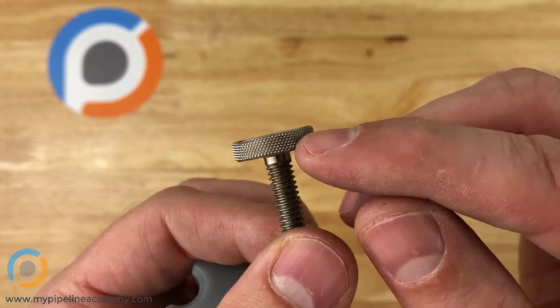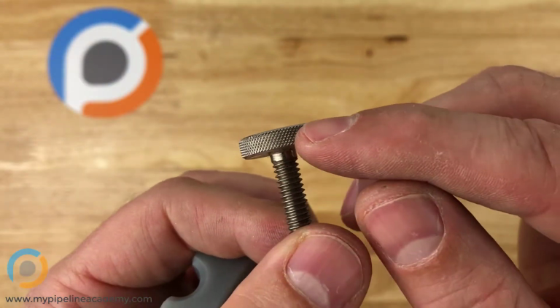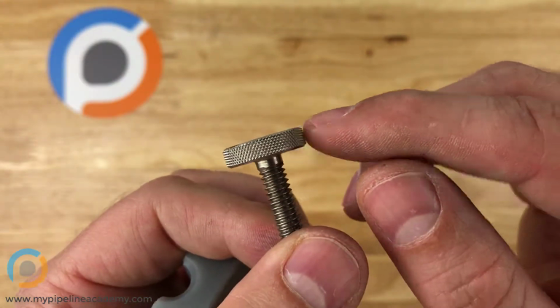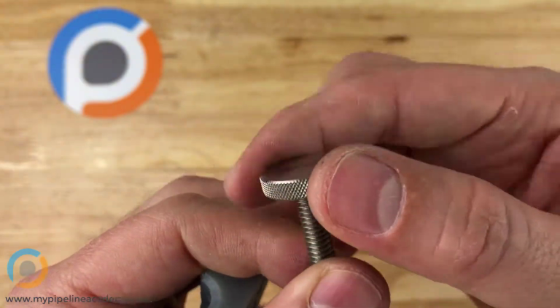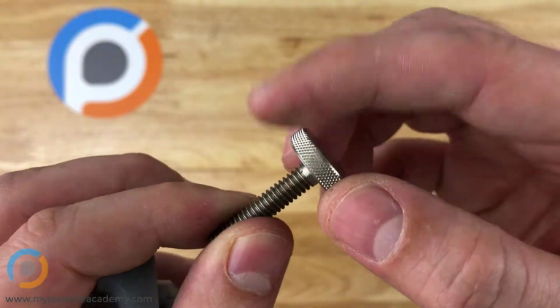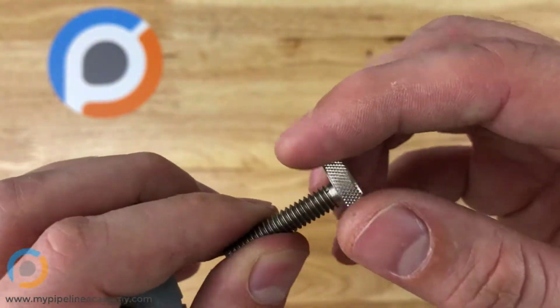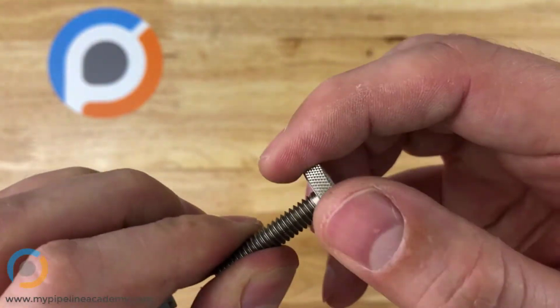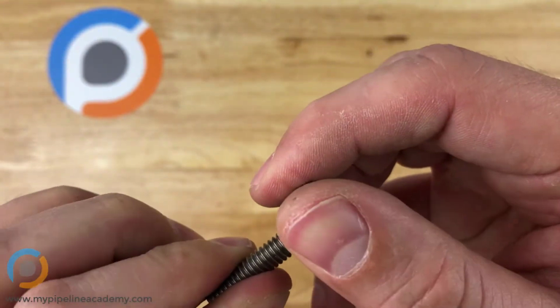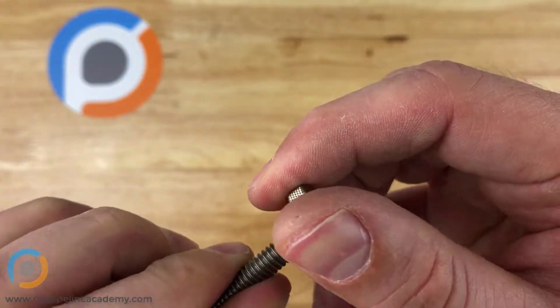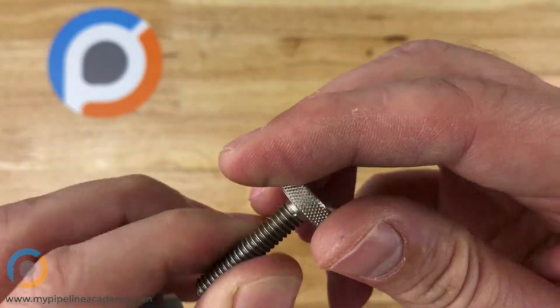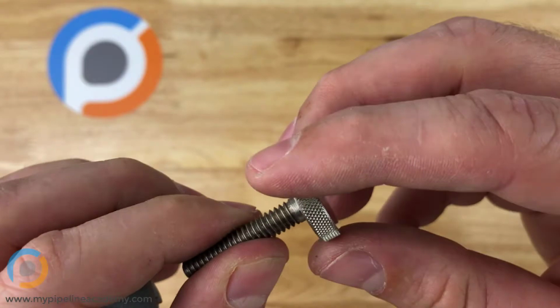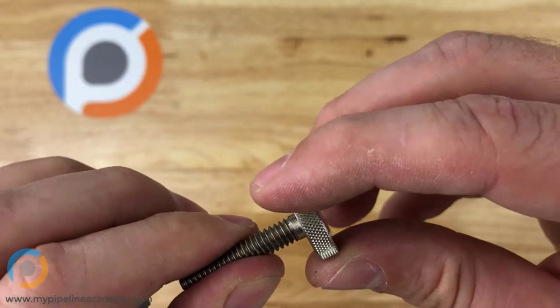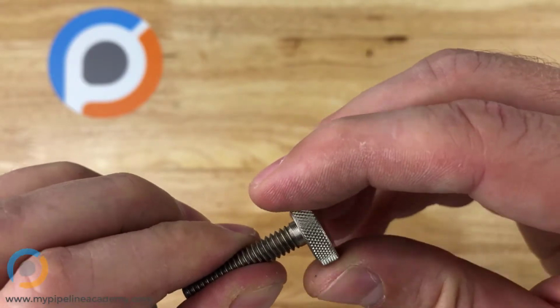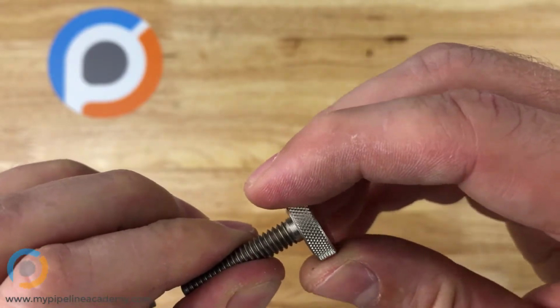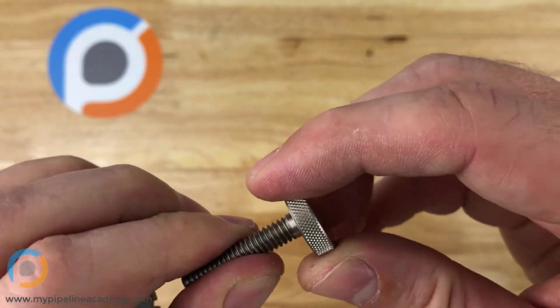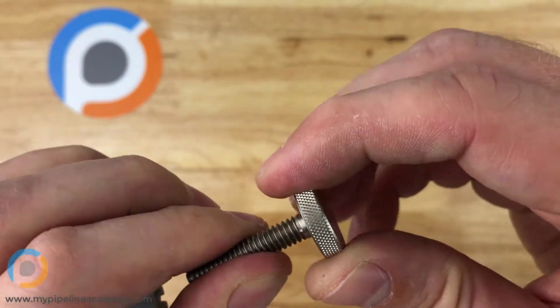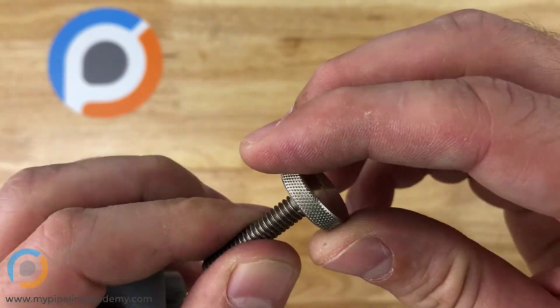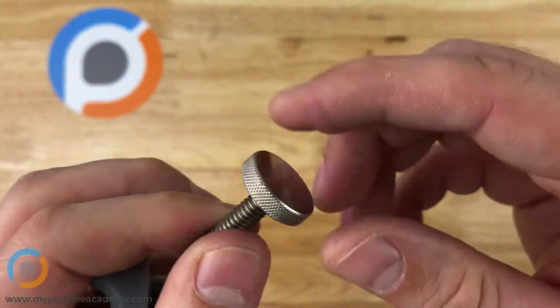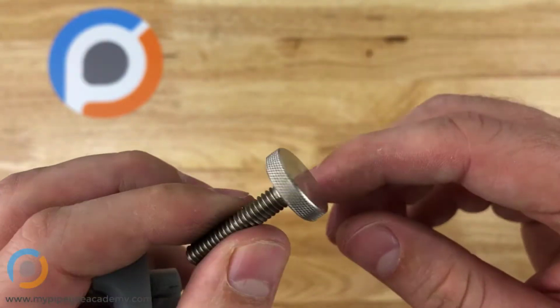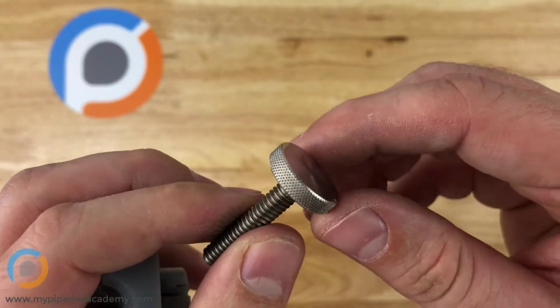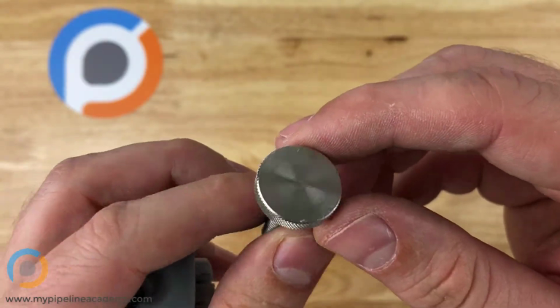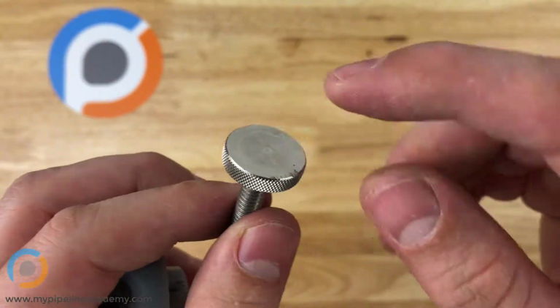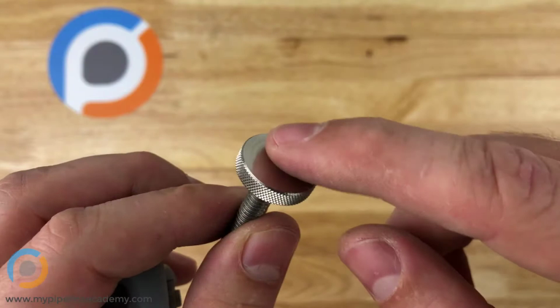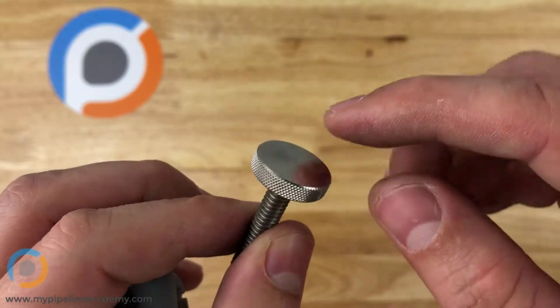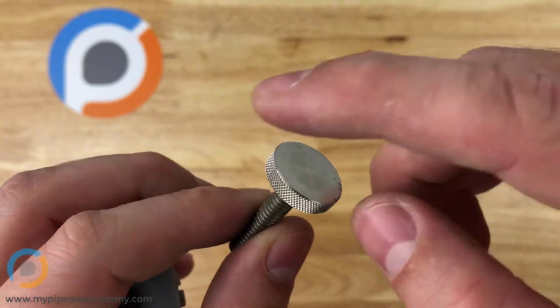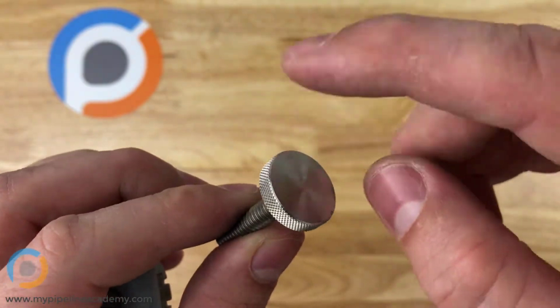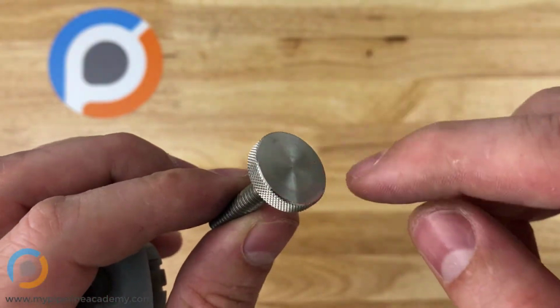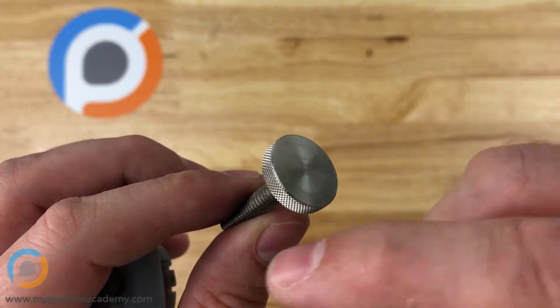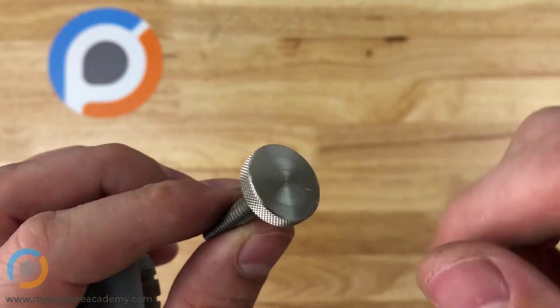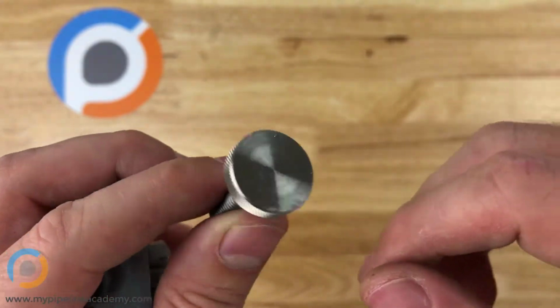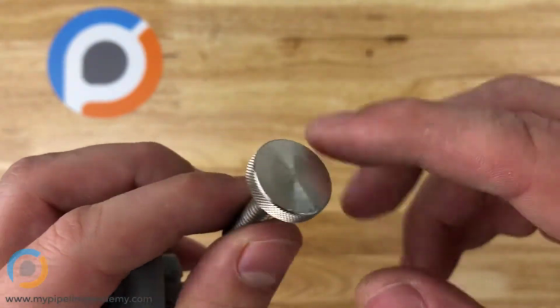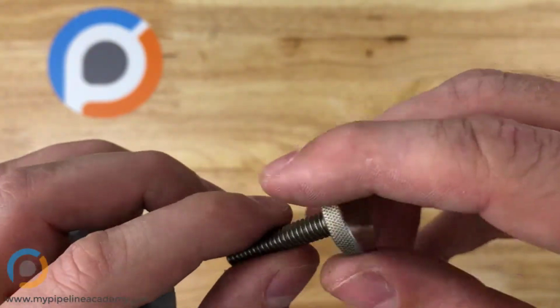So this is a nice knurled, really nicely textured surface that gives you better grip when you're applying torque to the screw. On a plastic head you might see just little scallops patterned around the diameter or something like that.